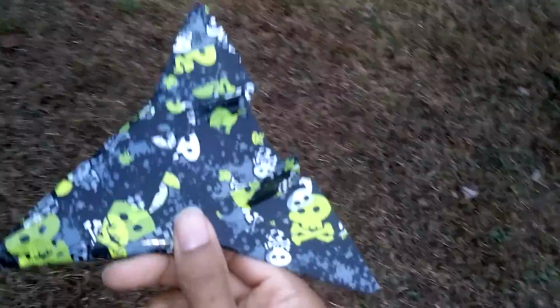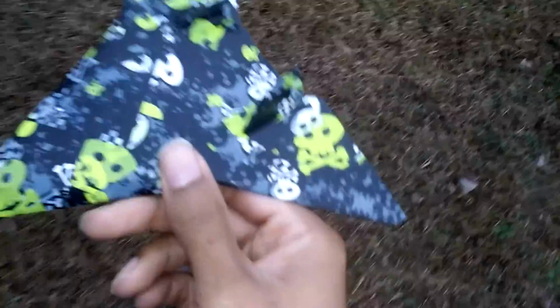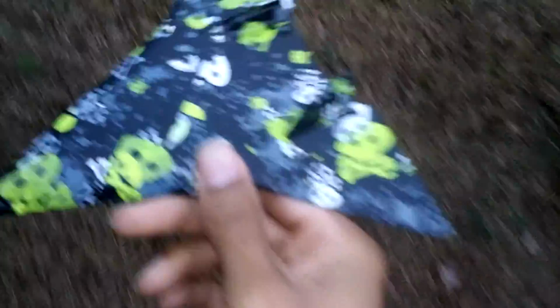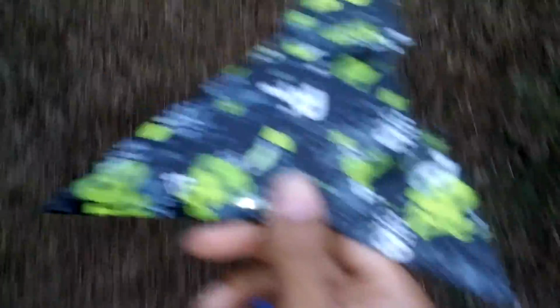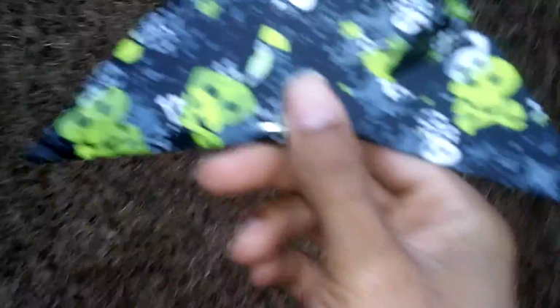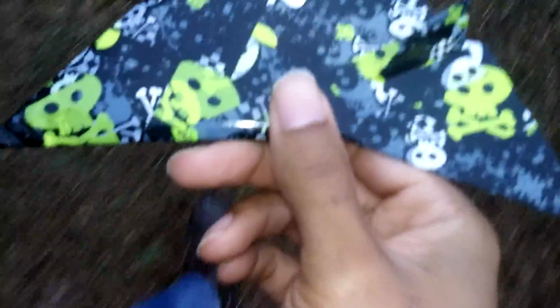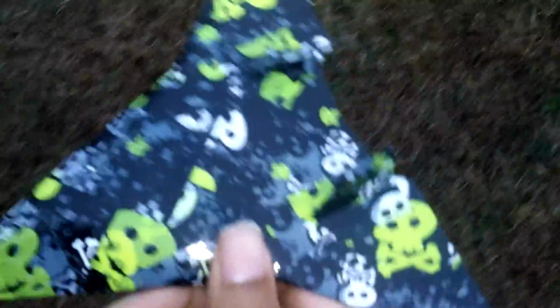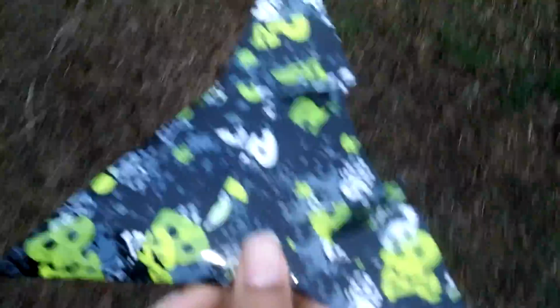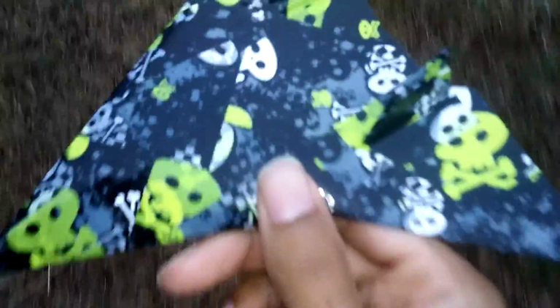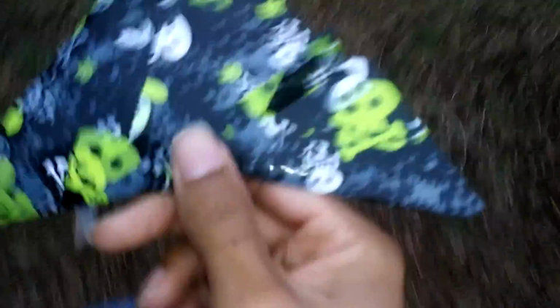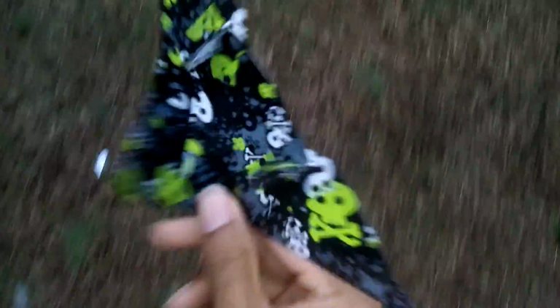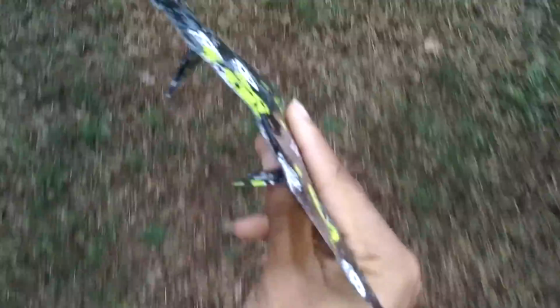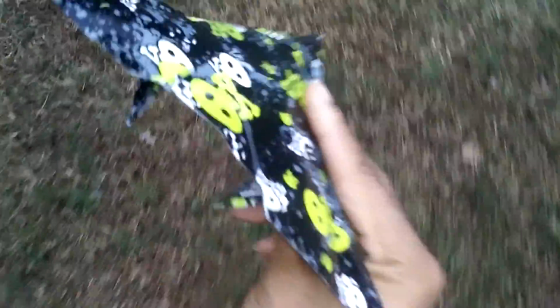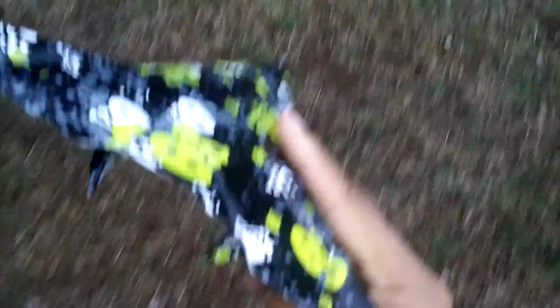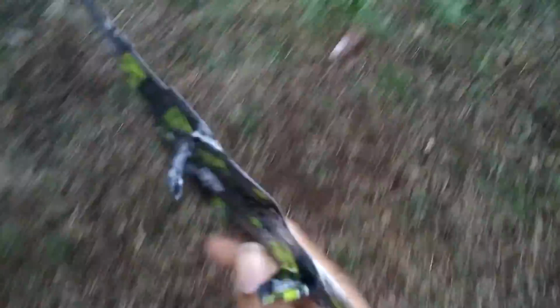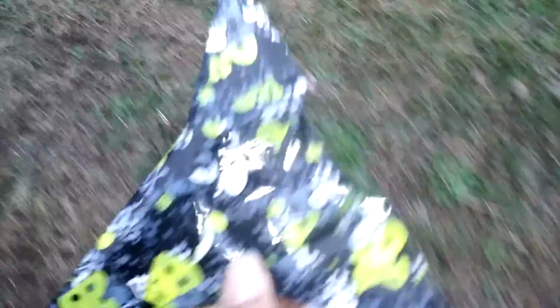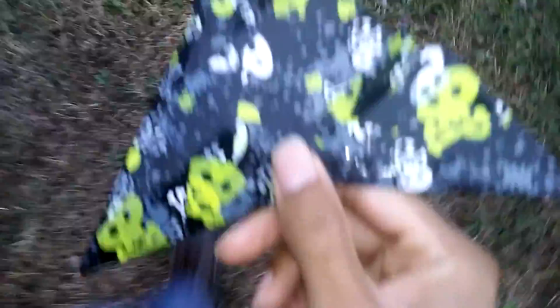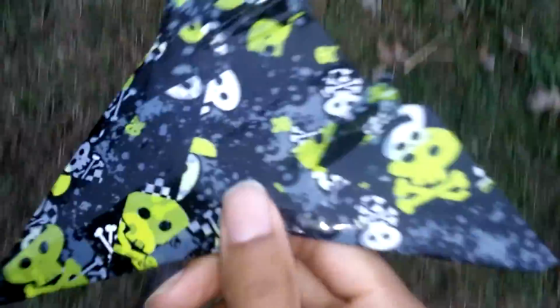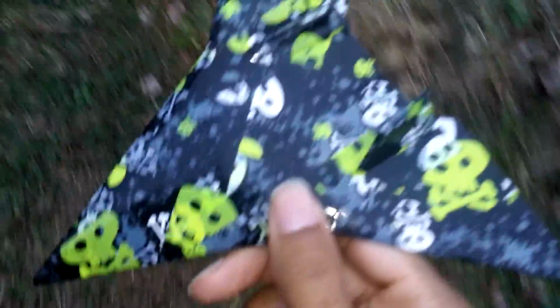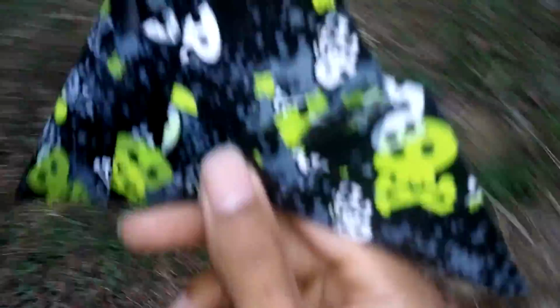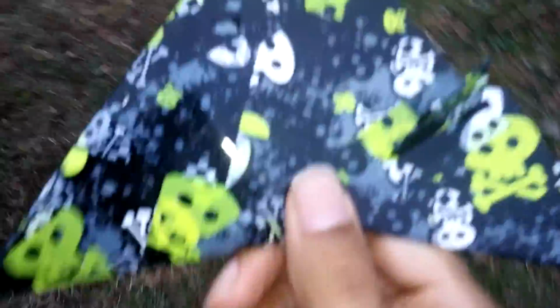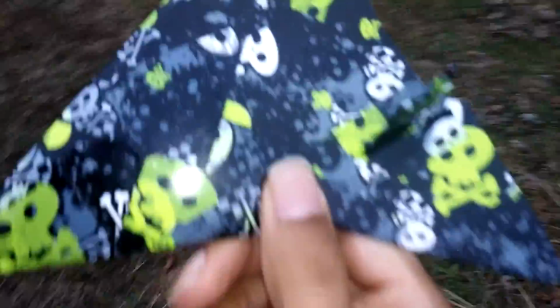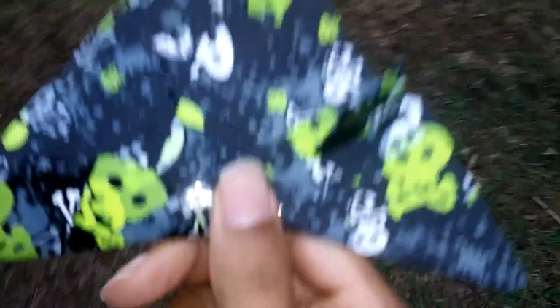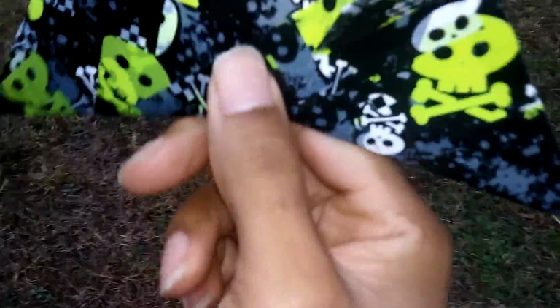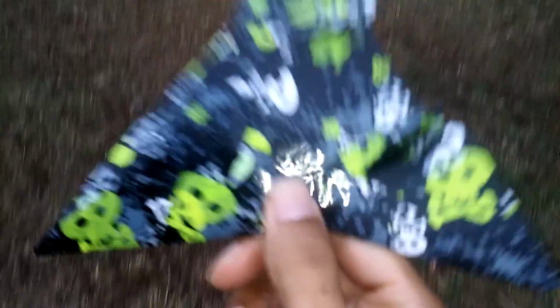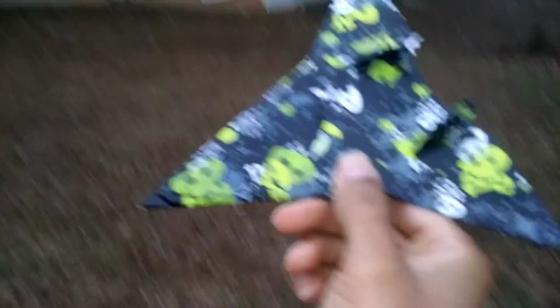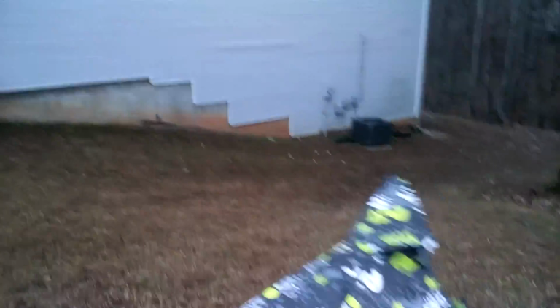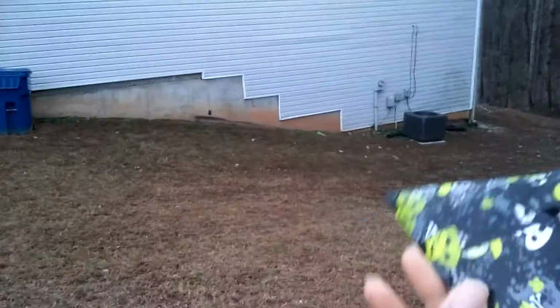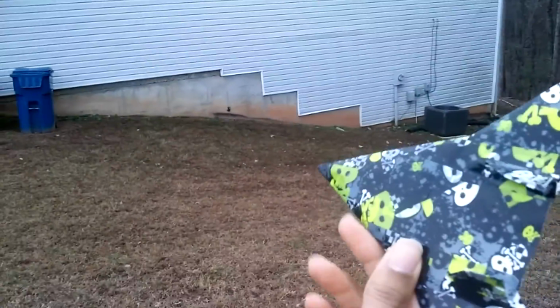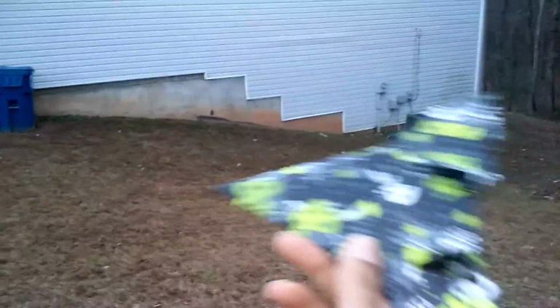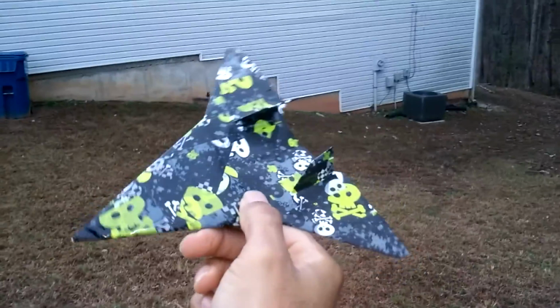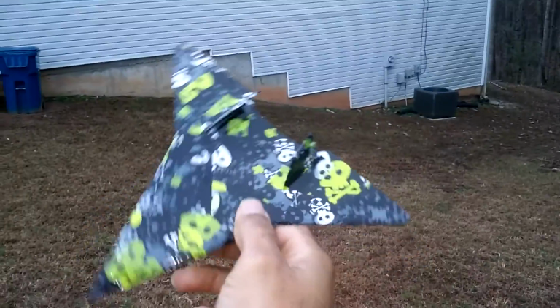I'm going to go ahead and show you how it flies. It flies pretty straight. I'm going to point it at my house and give it a throw.